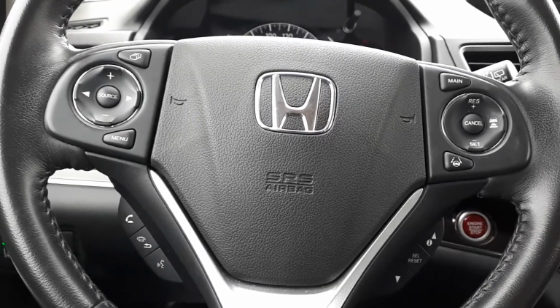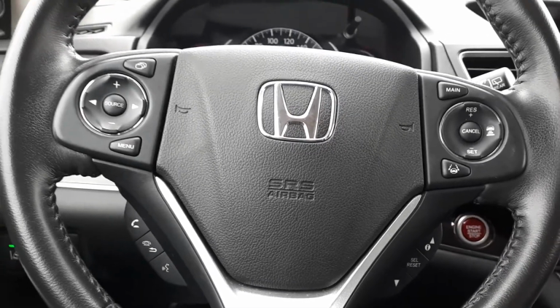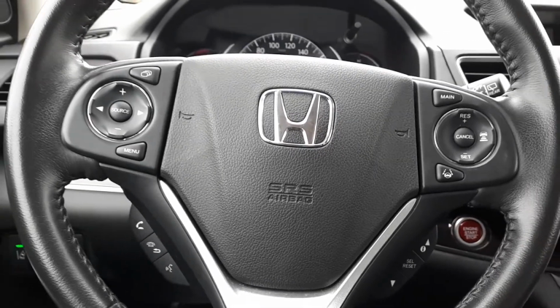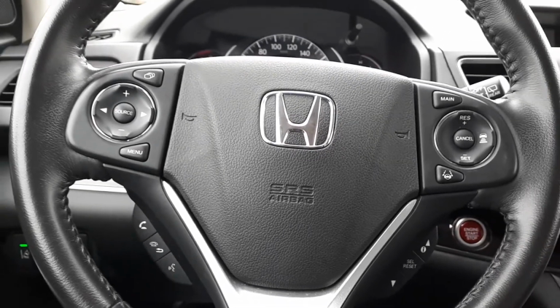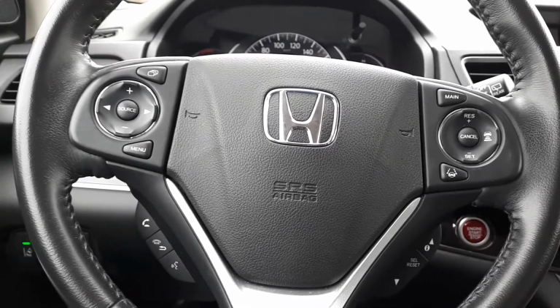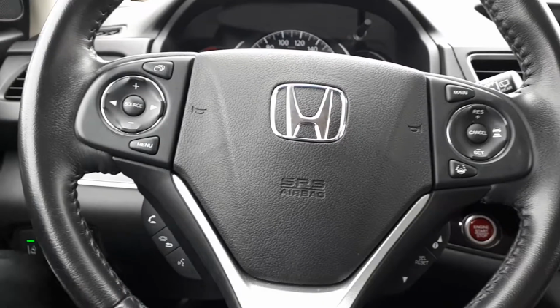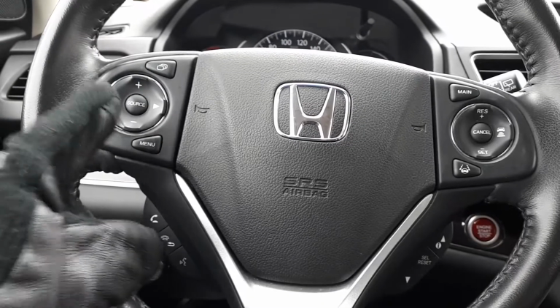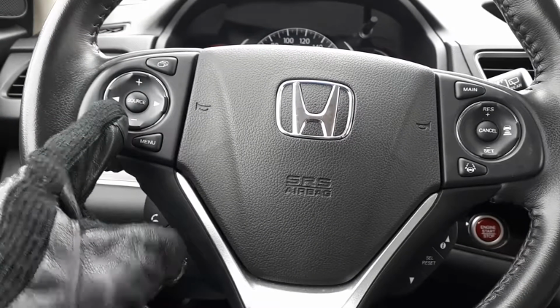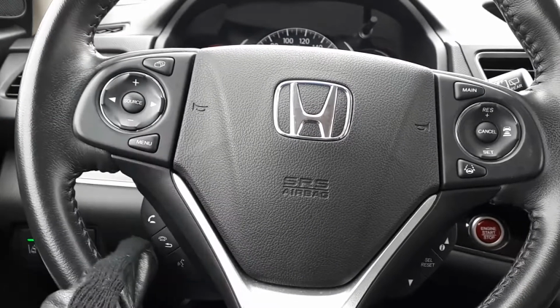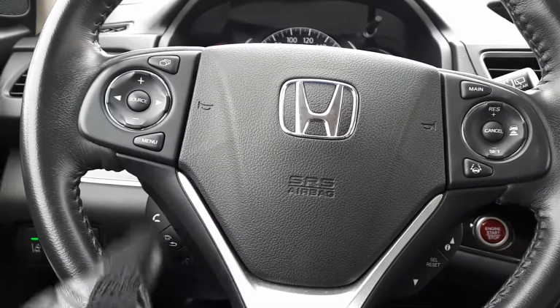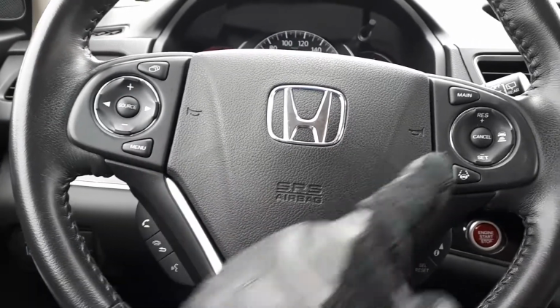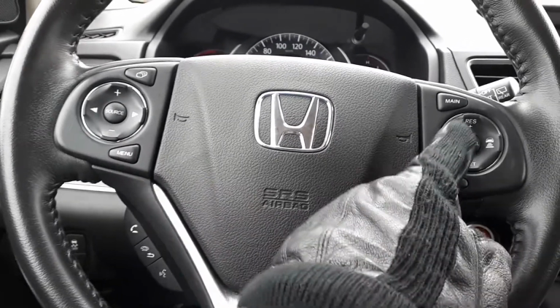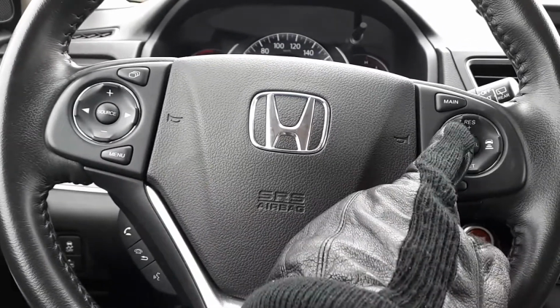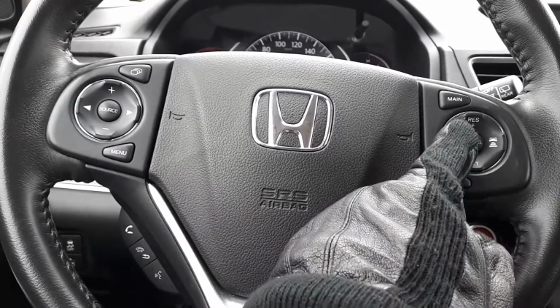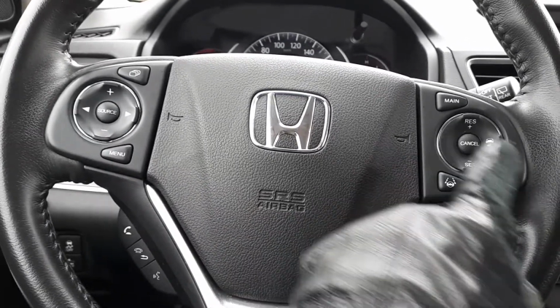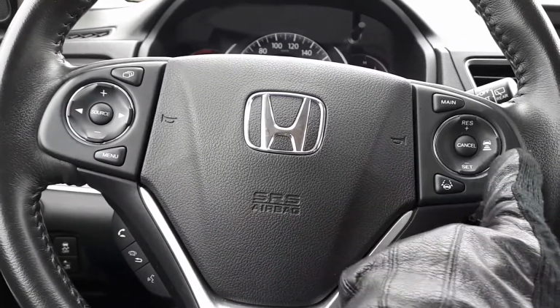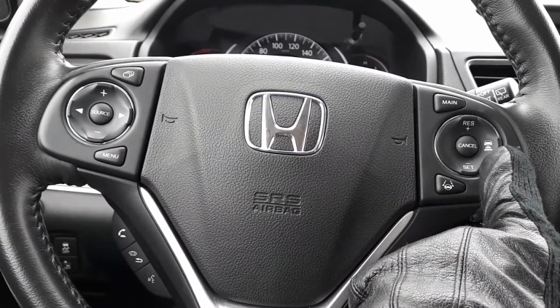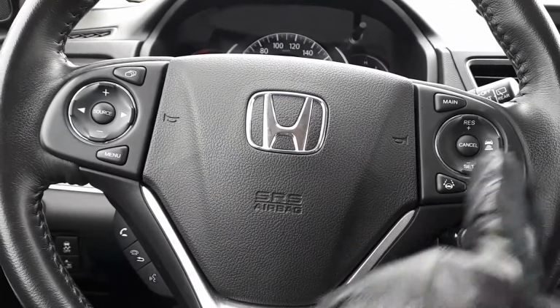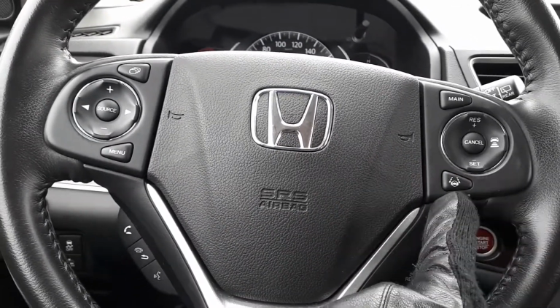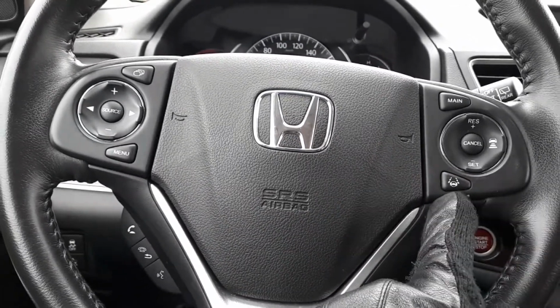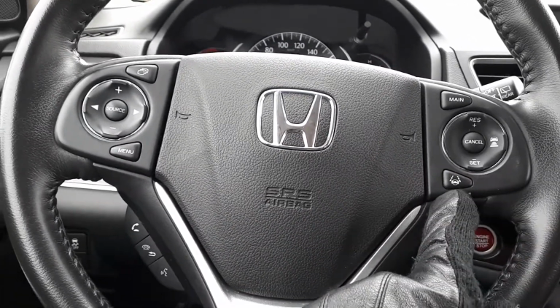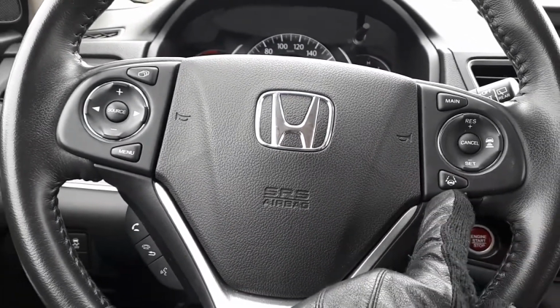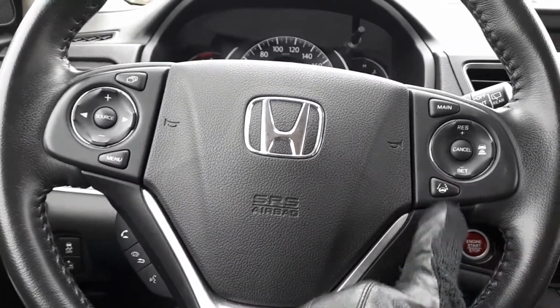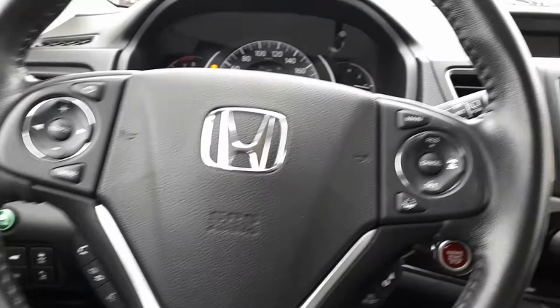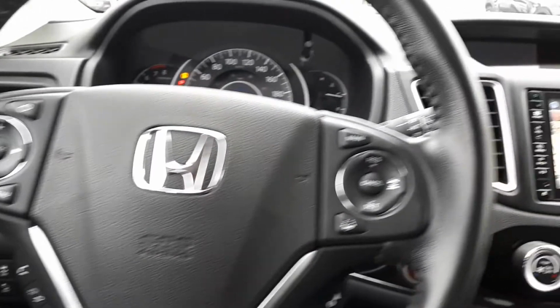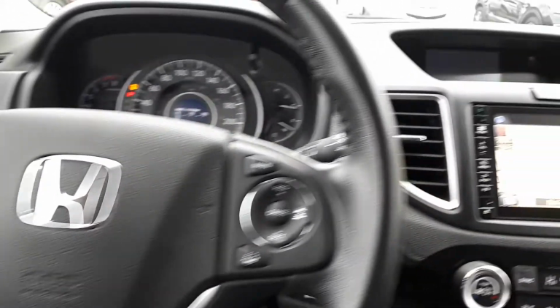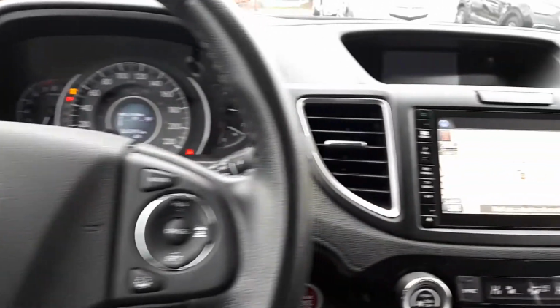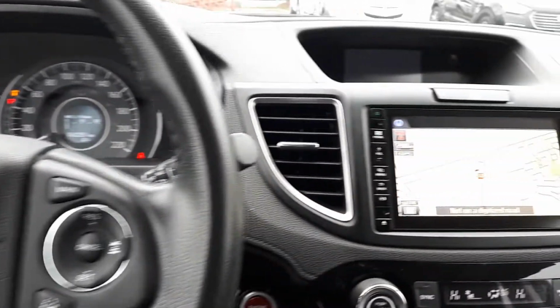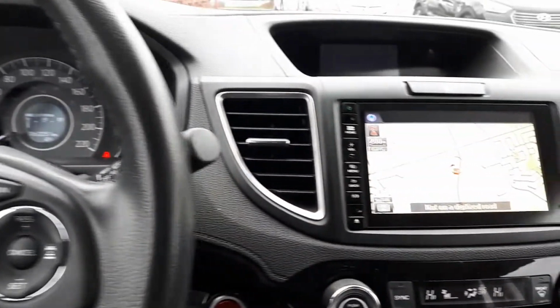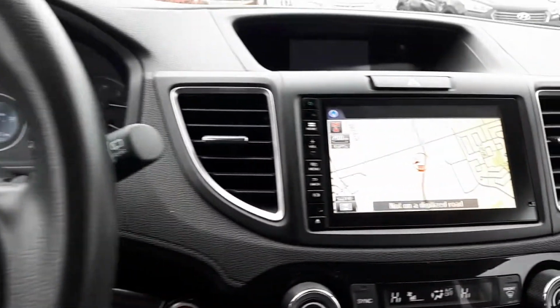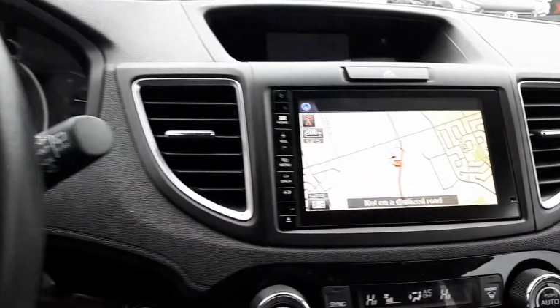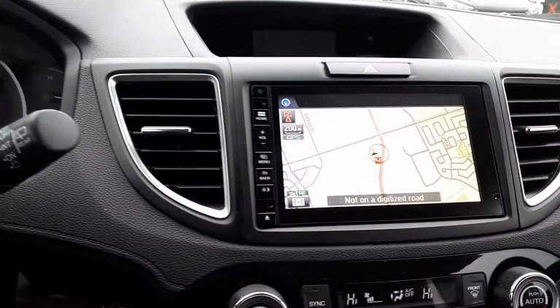This vehicle also has steering wheel audio, Bluetooth and cruise controls with adaptive cruise control and lane keep assist. There's a built-in navigation system.